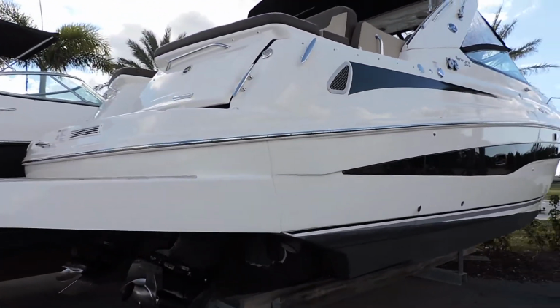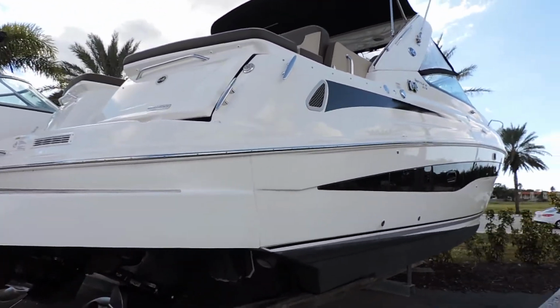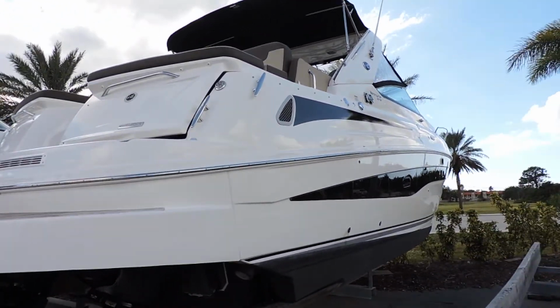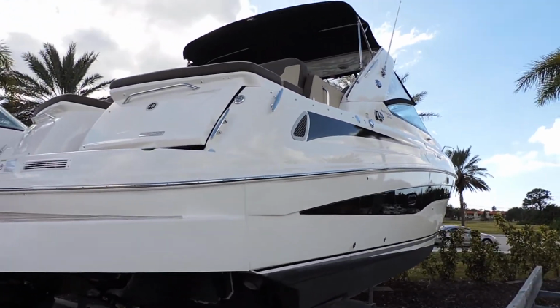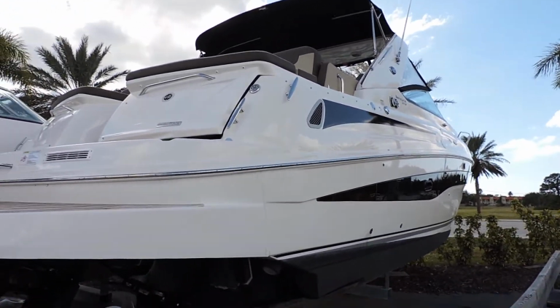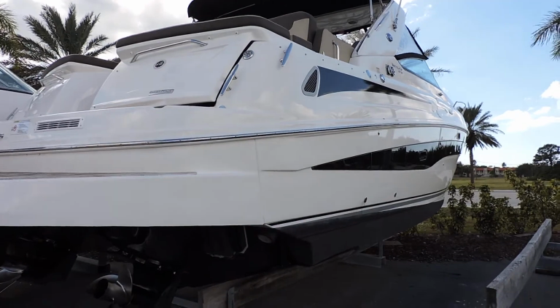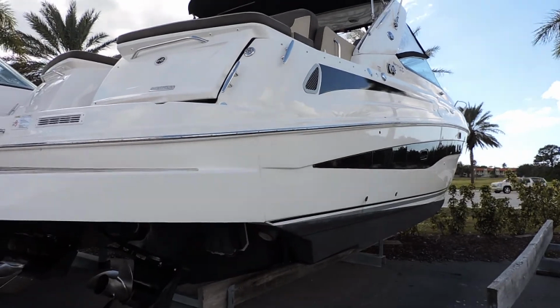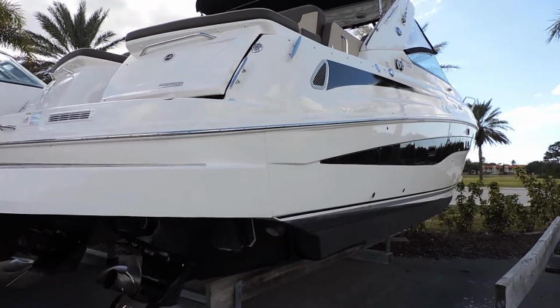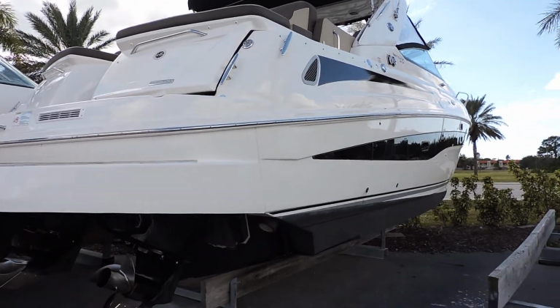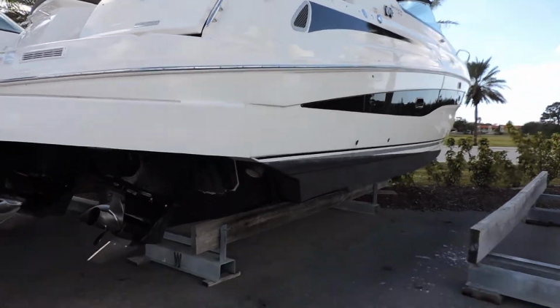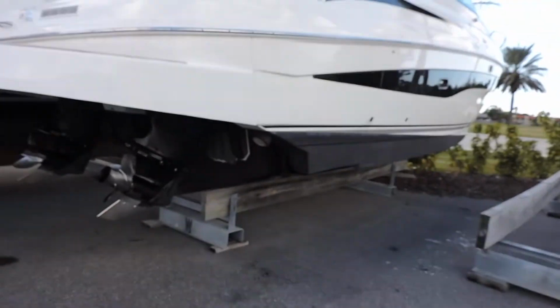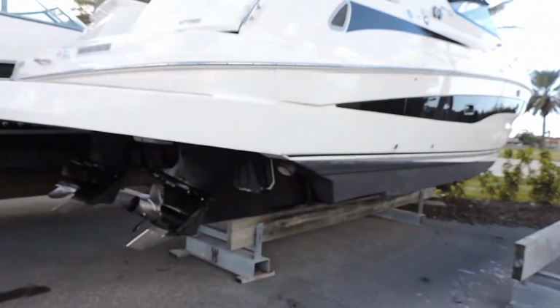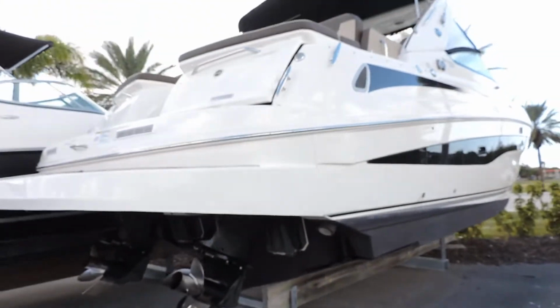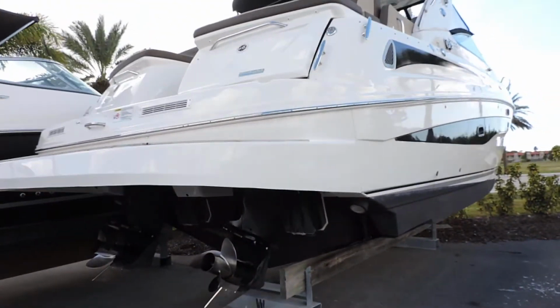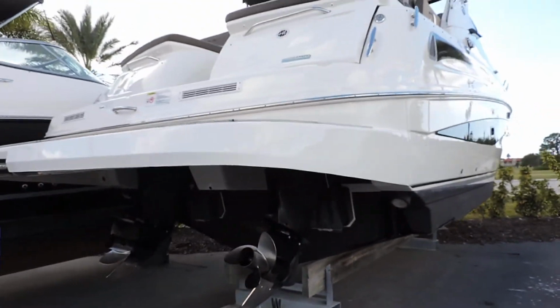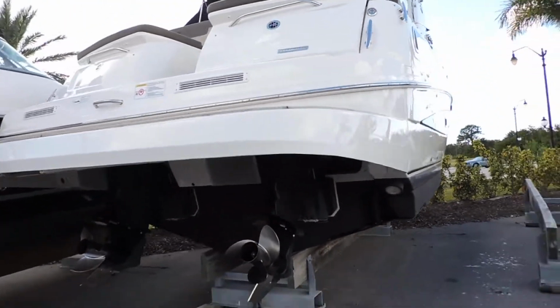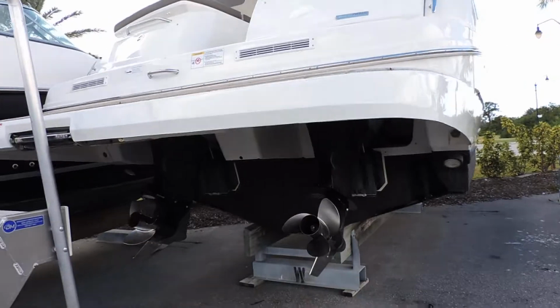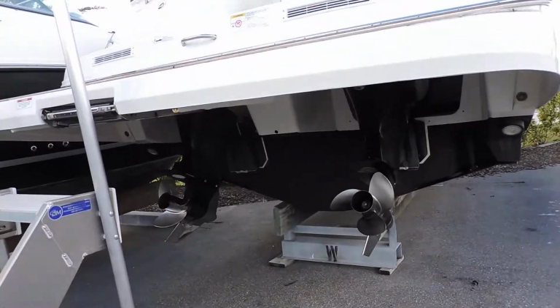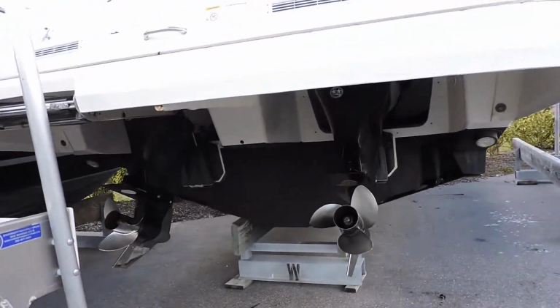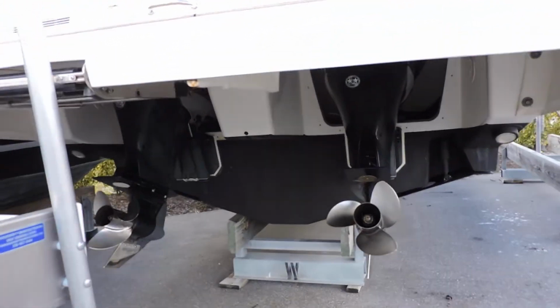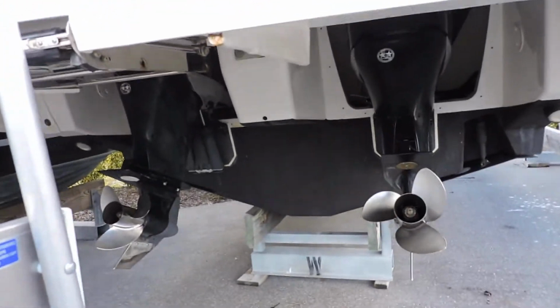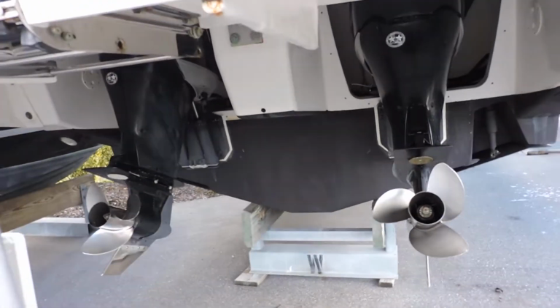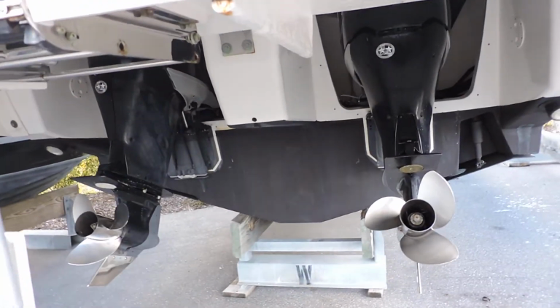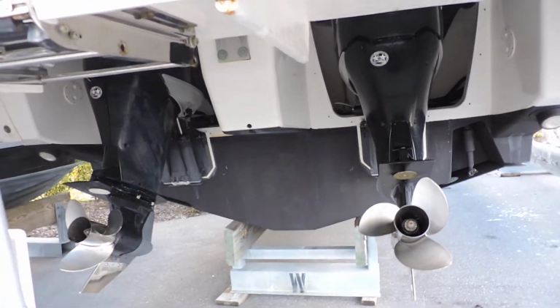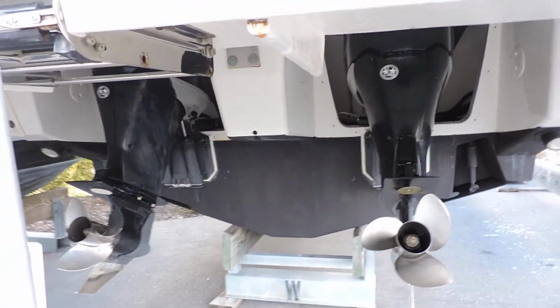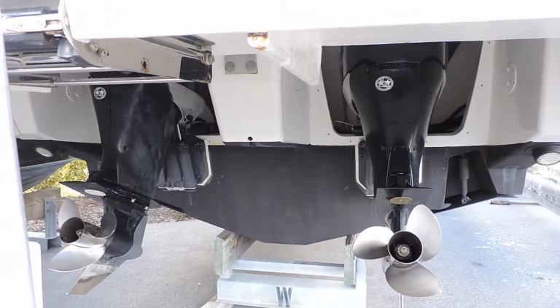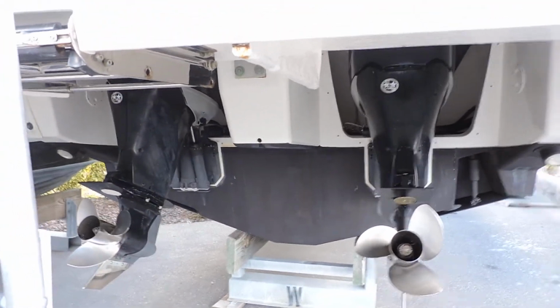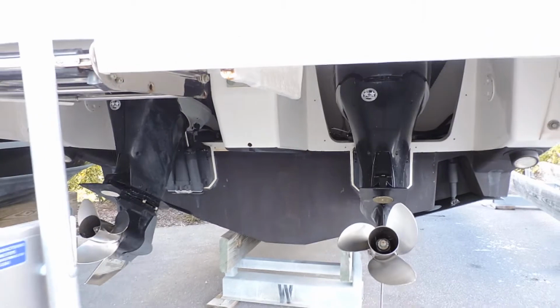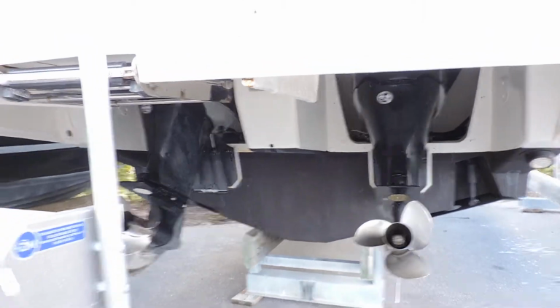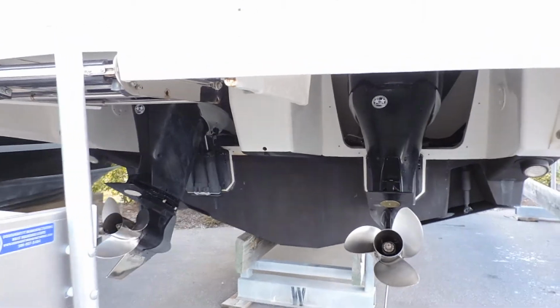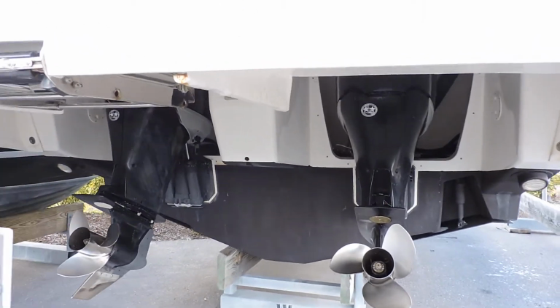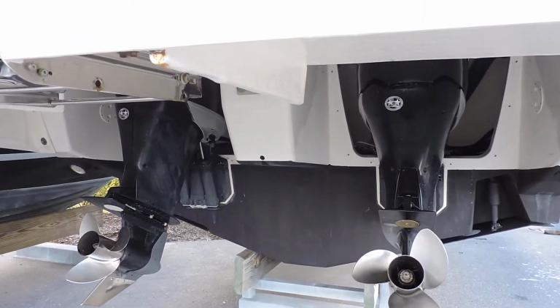The boat was fully detailed, buffed and waxed — nice shiny fiberglass. We also did a bottom job, as you can see here. This is an outboard powered boat, only a 26-inch draft, so if you're boating in some skinny water, this is ideal.